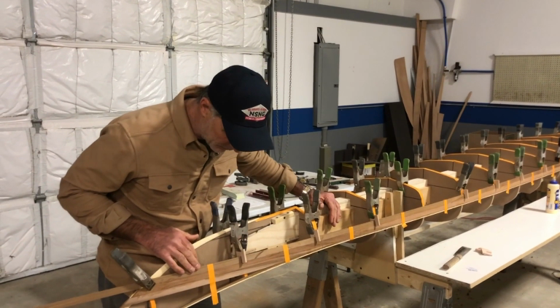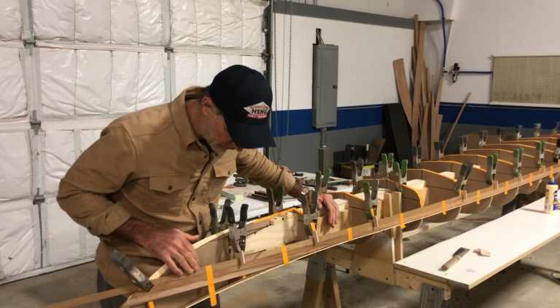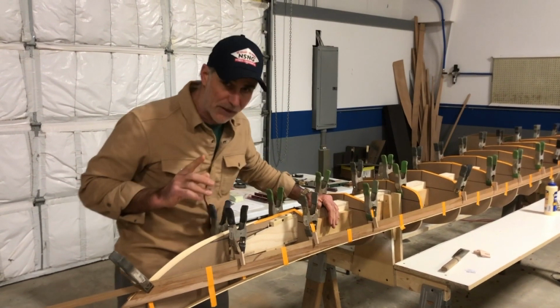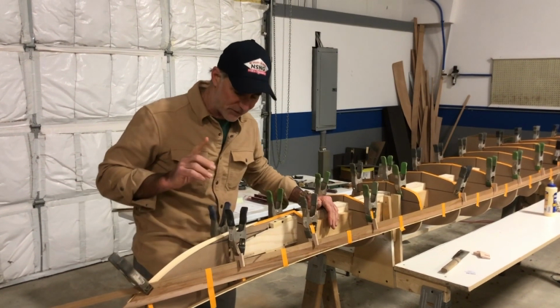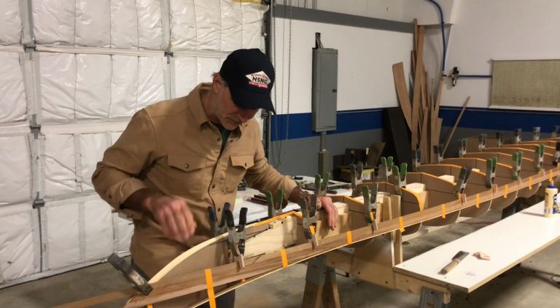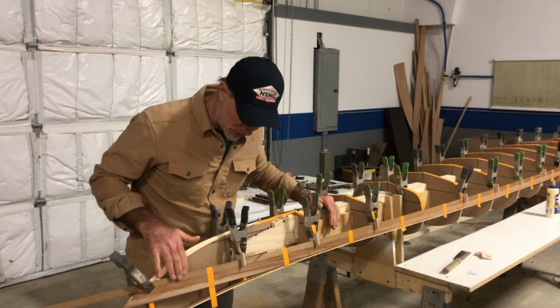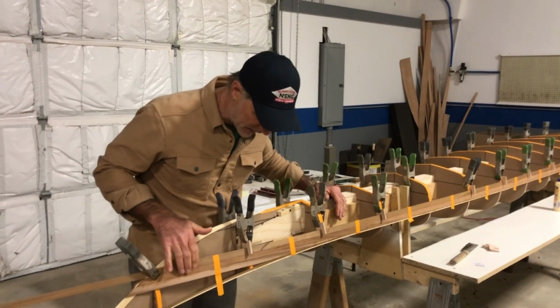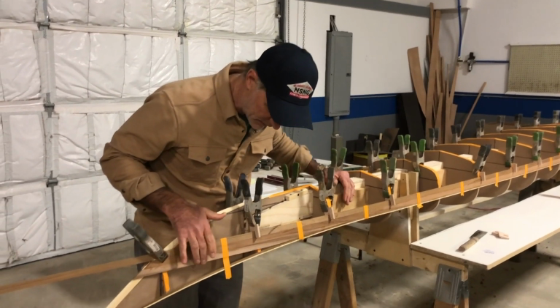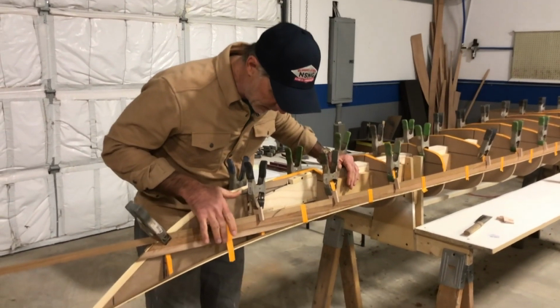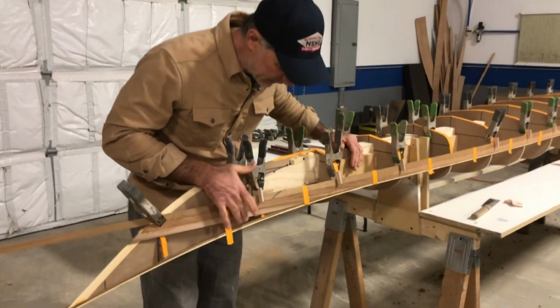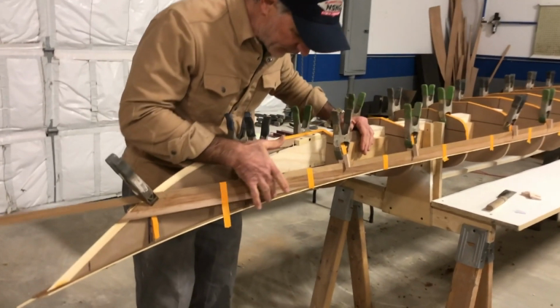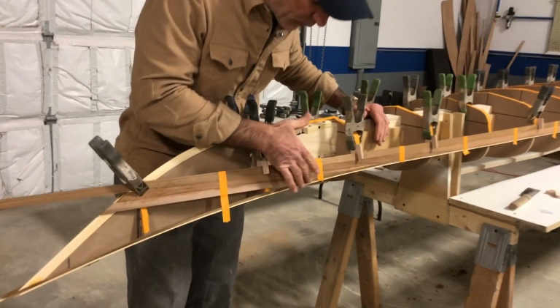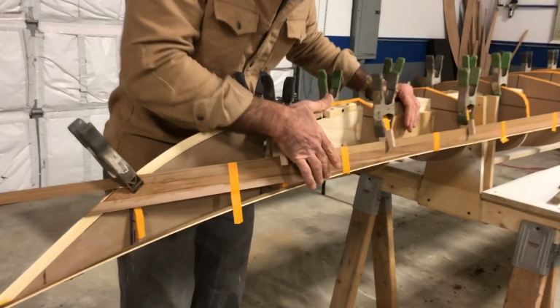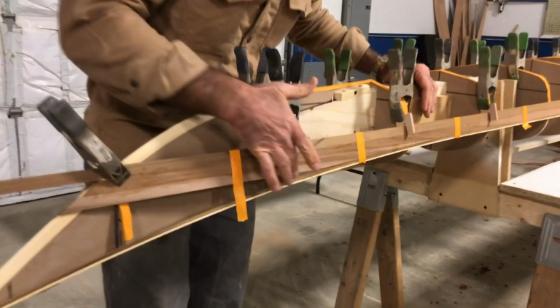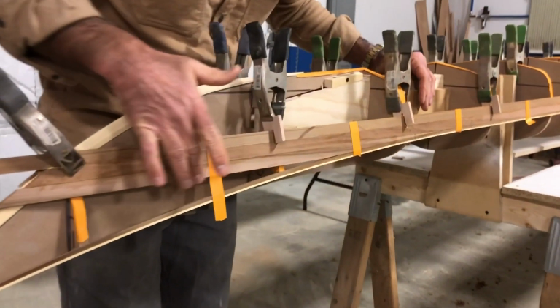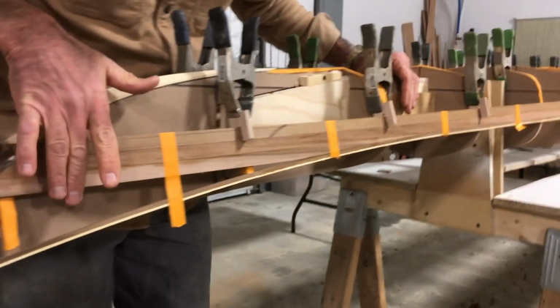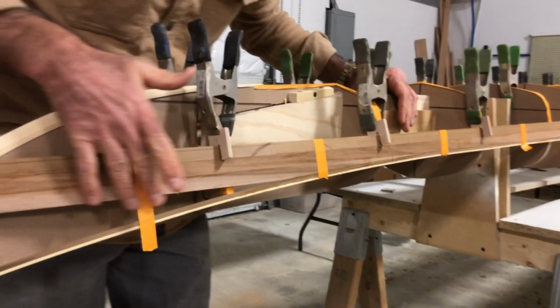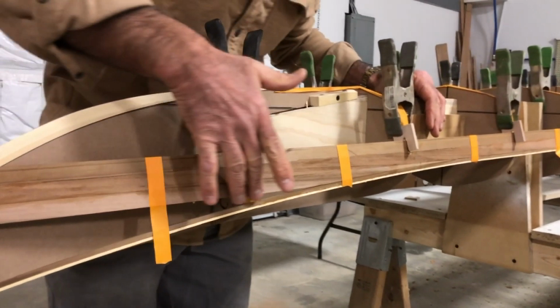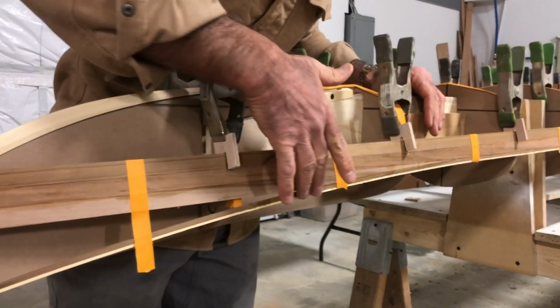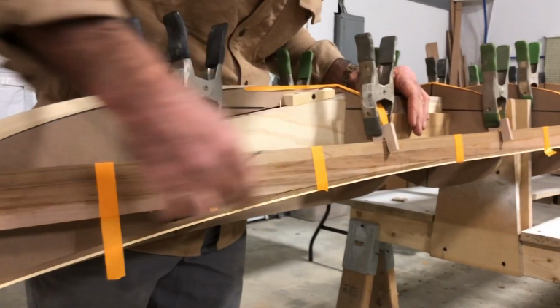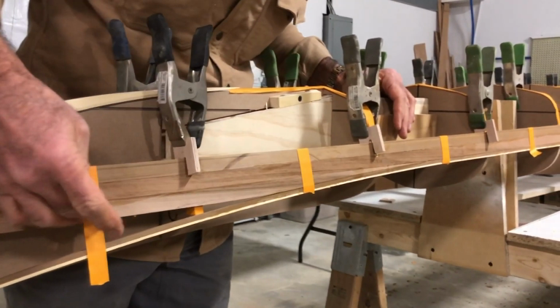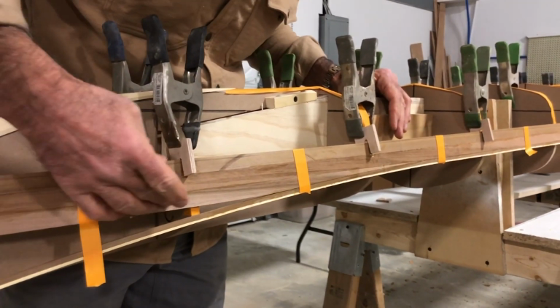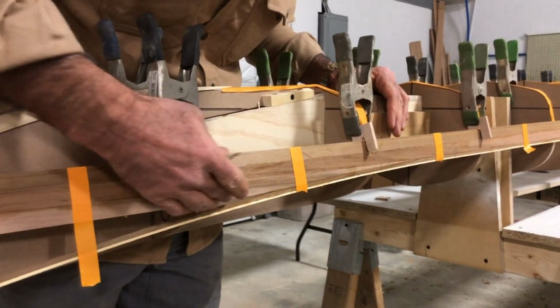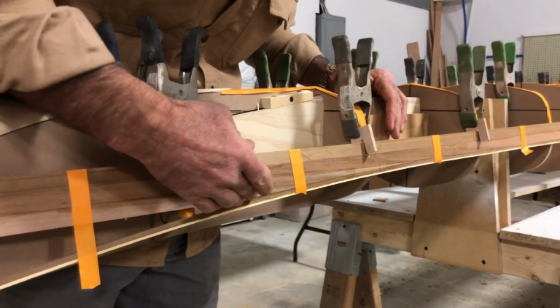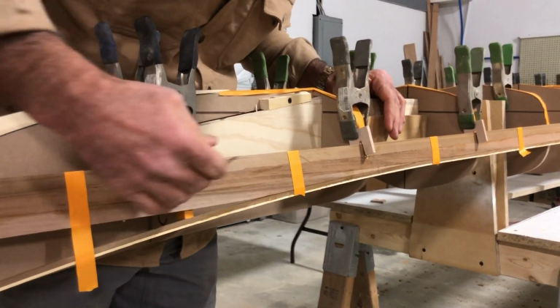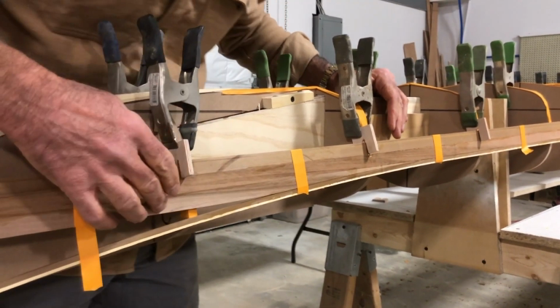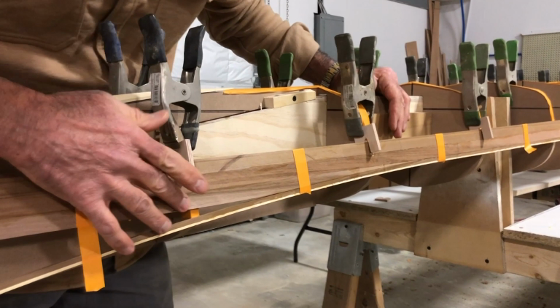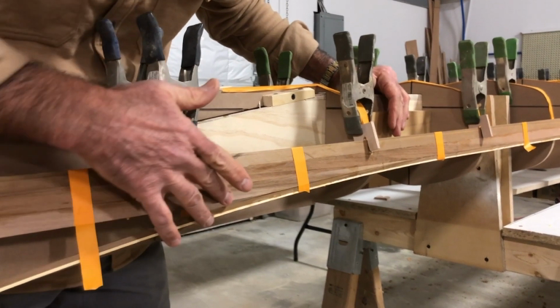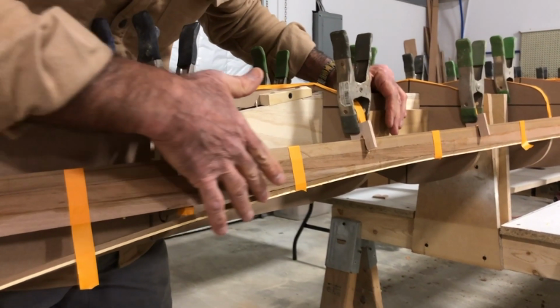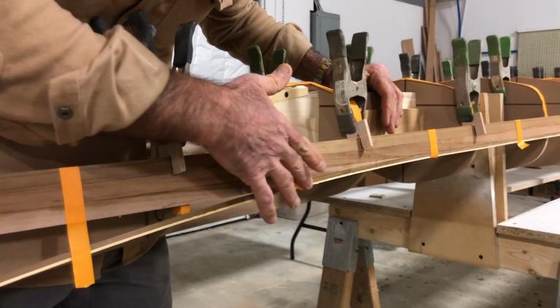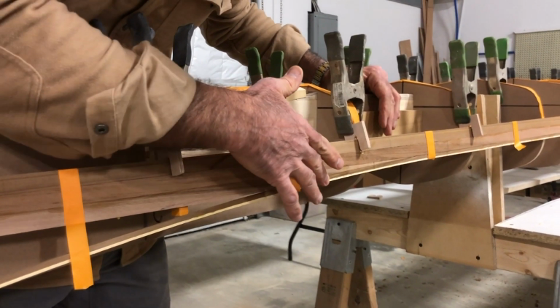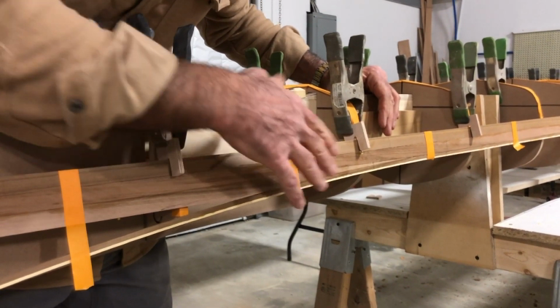I don't have the skills to do this, so Joey Schott came in and really did this taper work right in here. You can see it's all tapered right through here. He really had to get in there with a plane and get this down to feather it in.